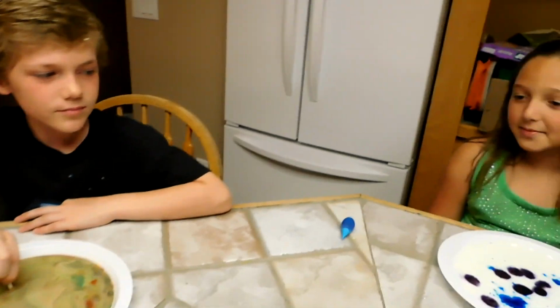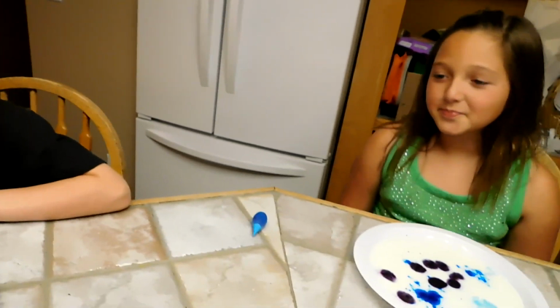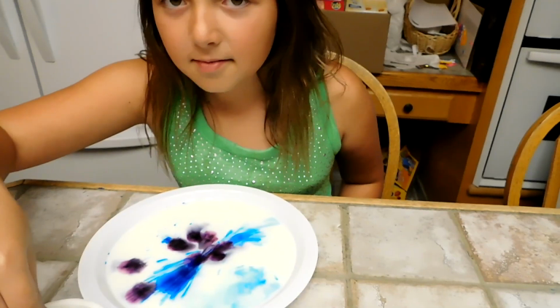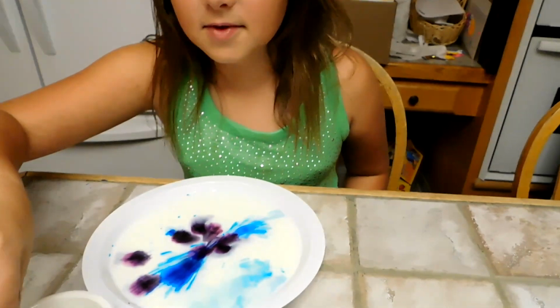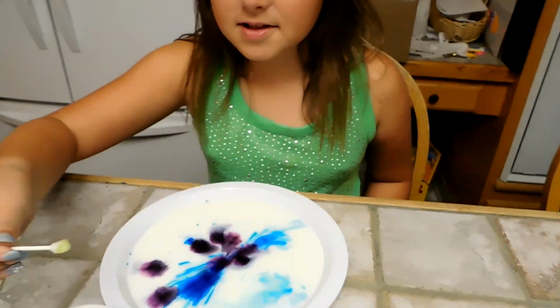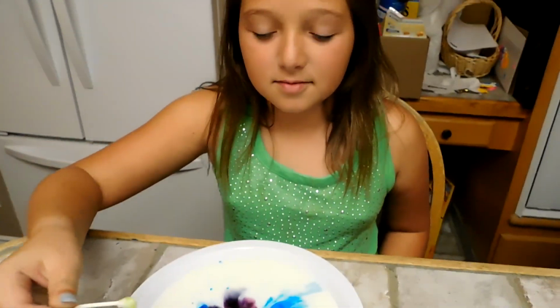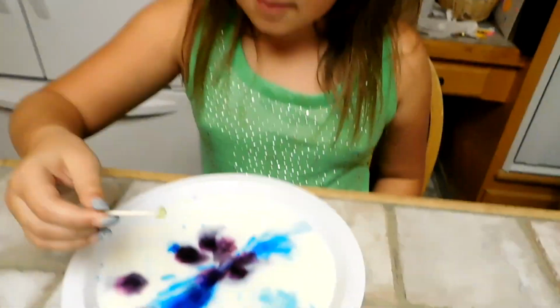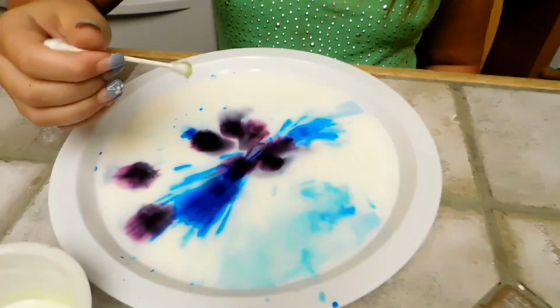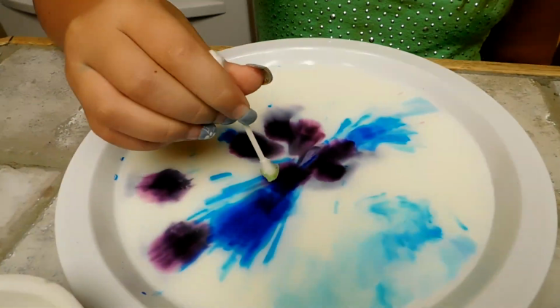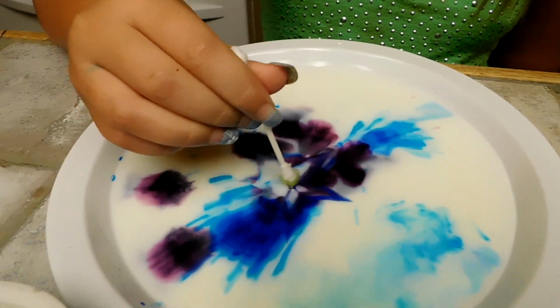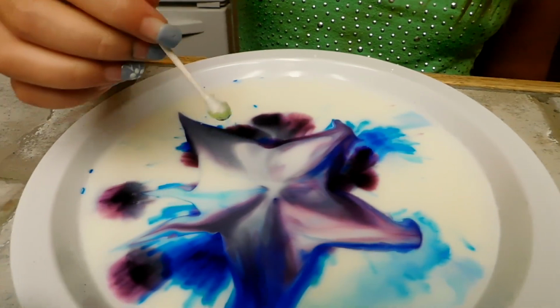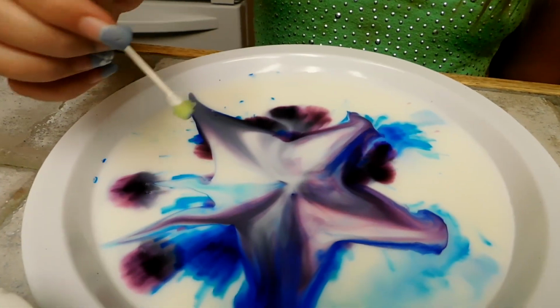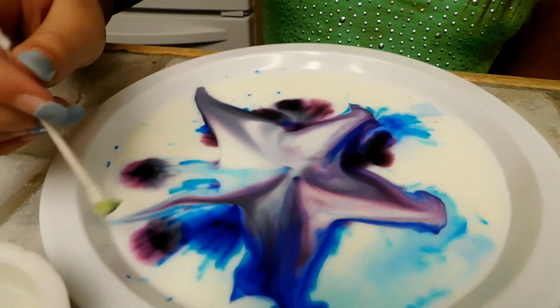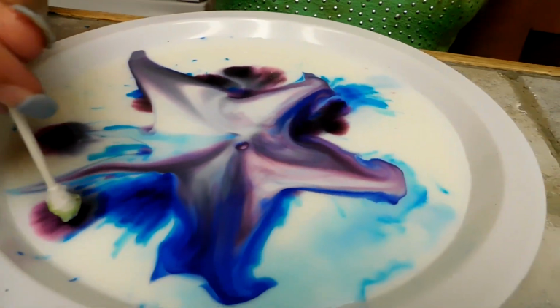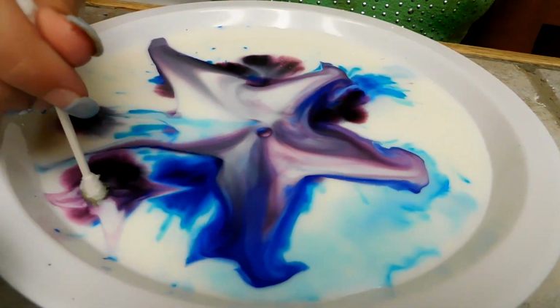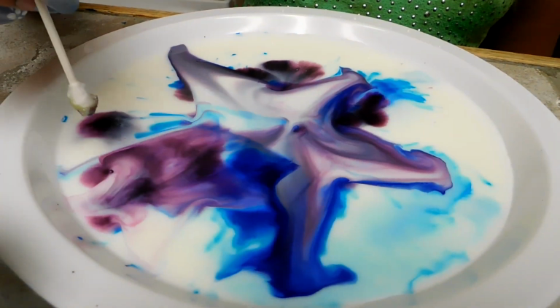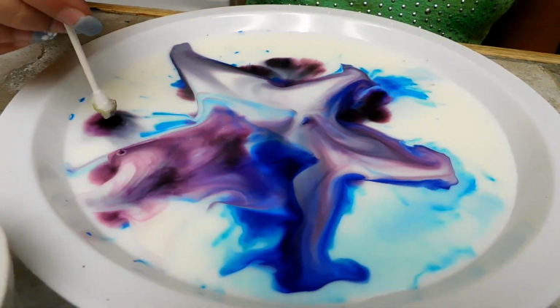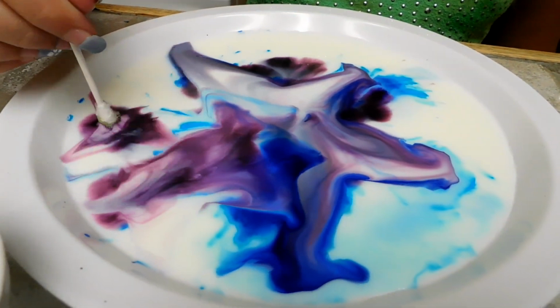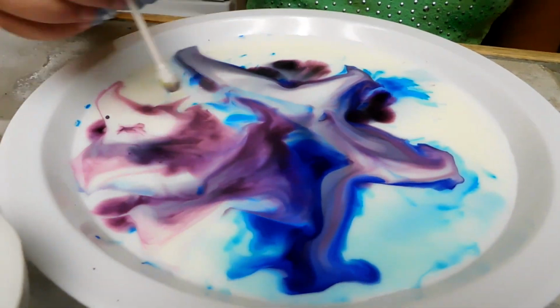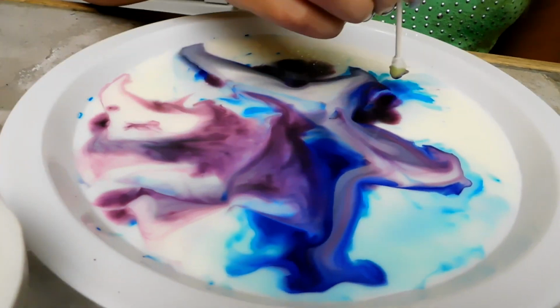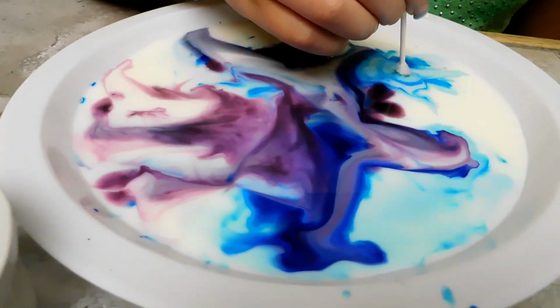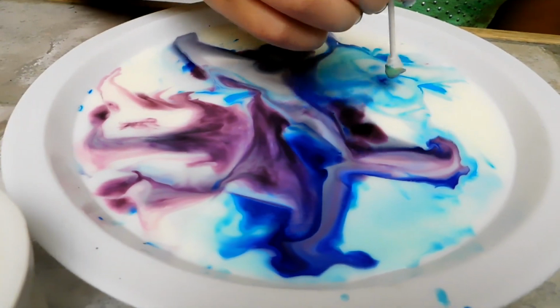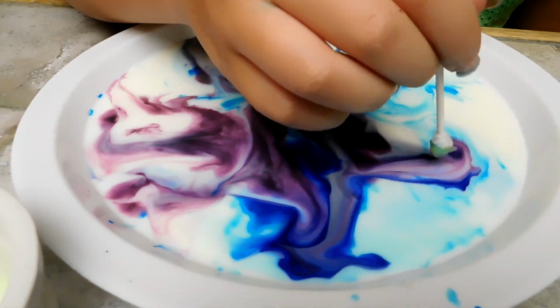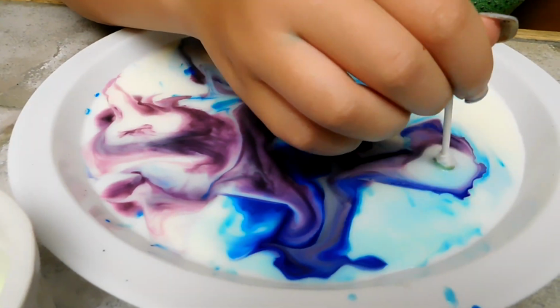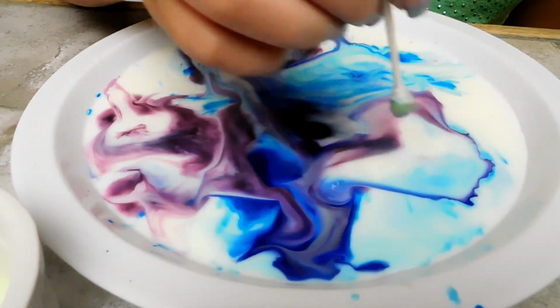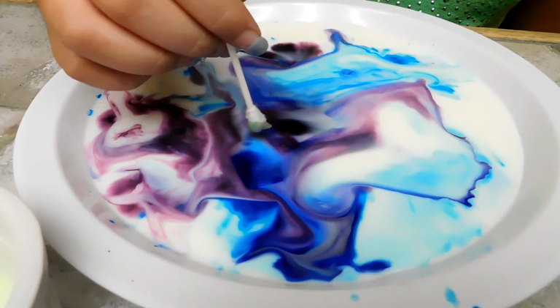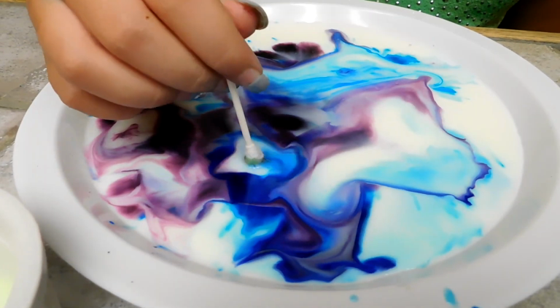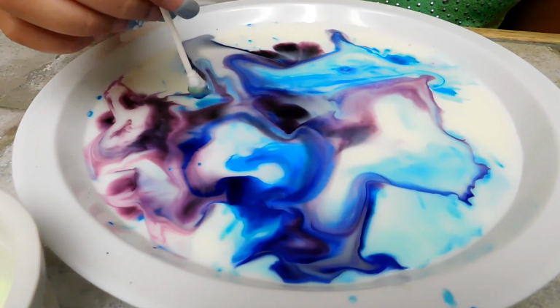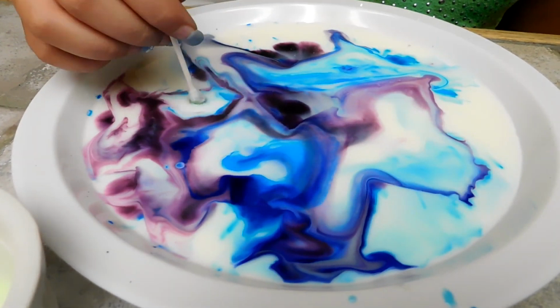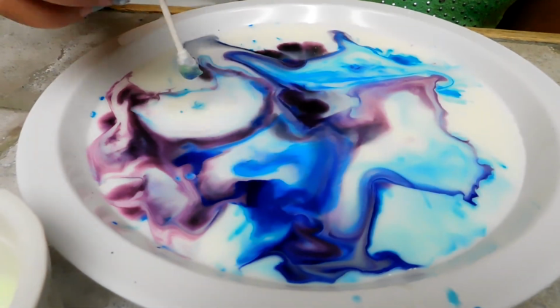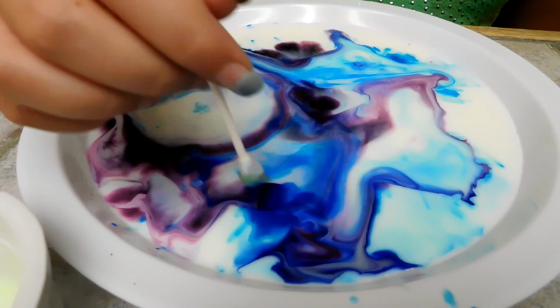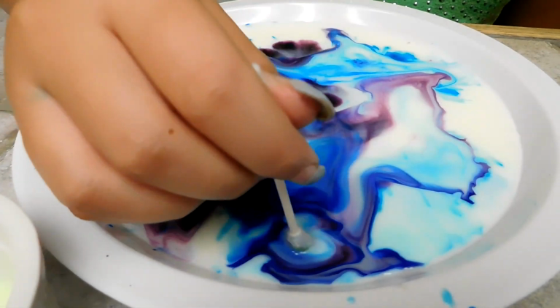Okay. Whoa! Oh my gosh. That's so crazy. It's like a tie-dye color.